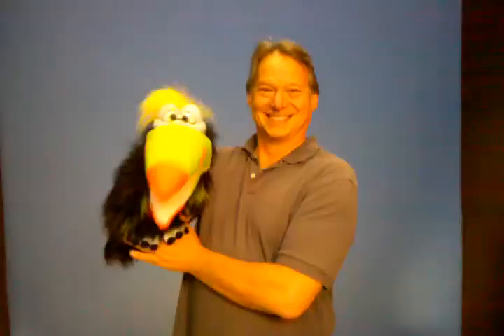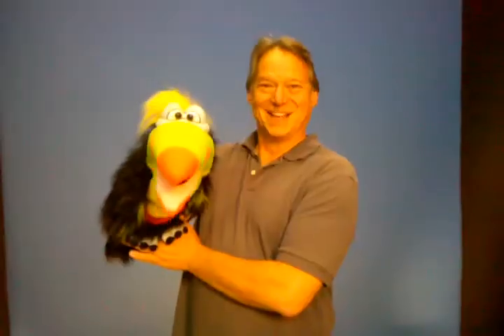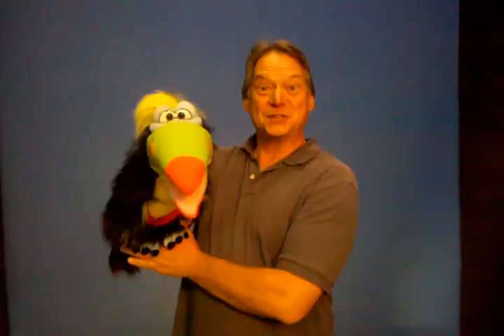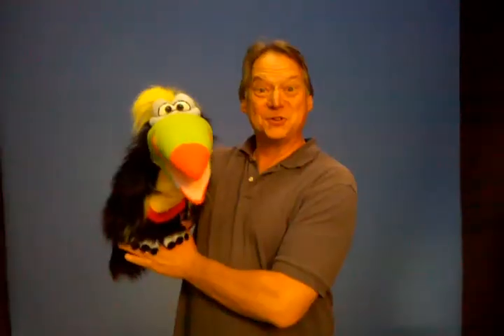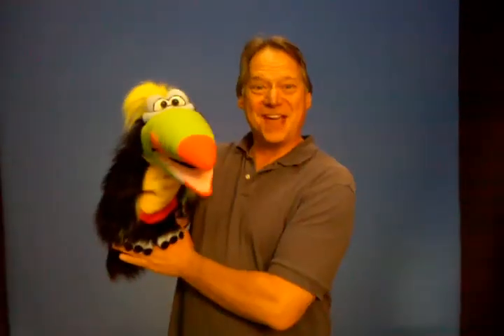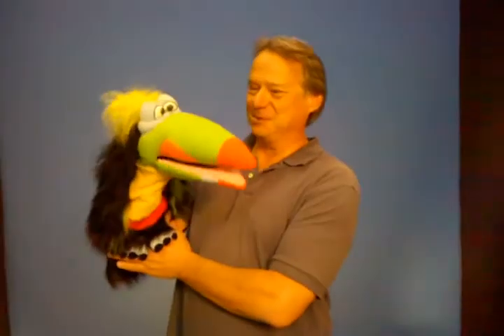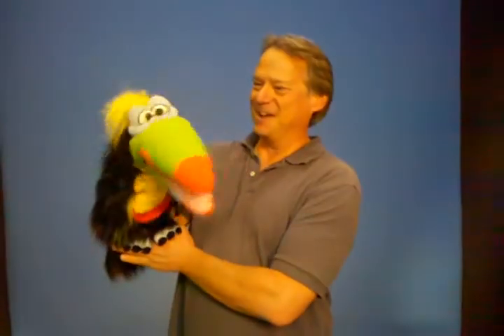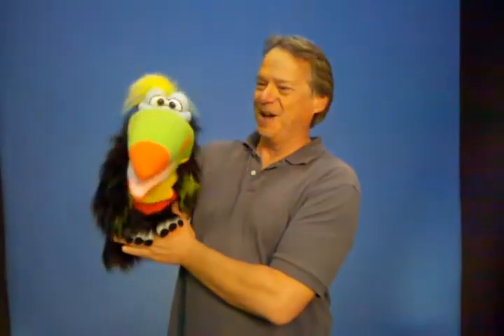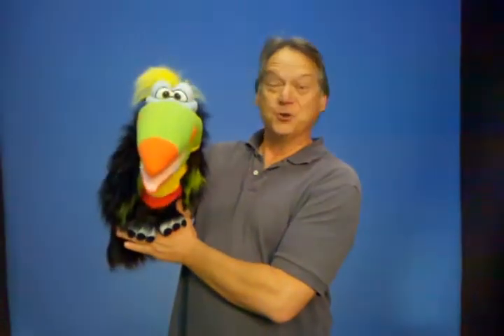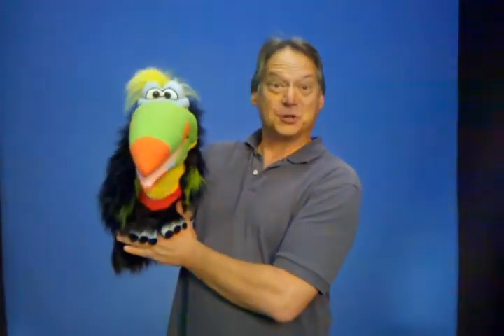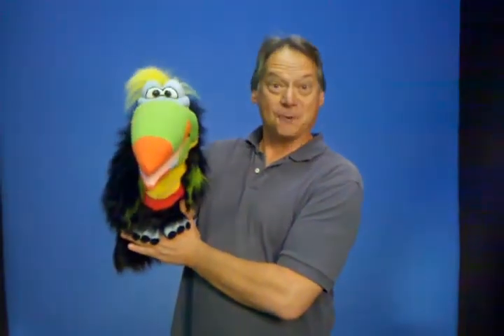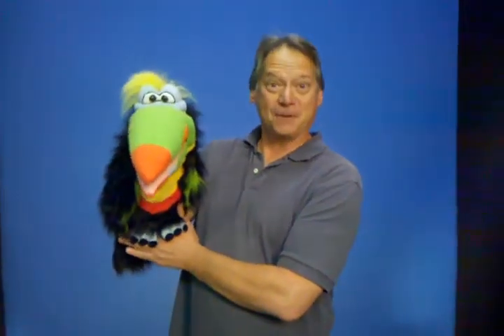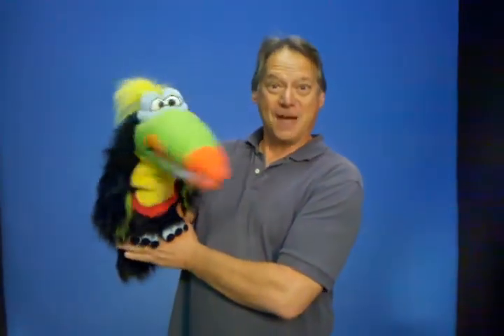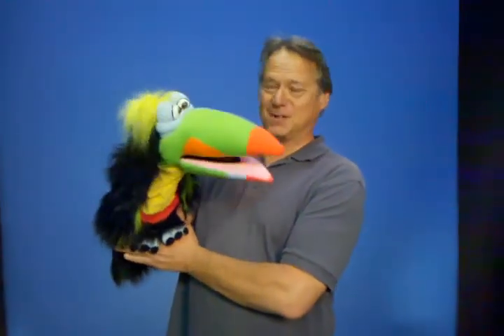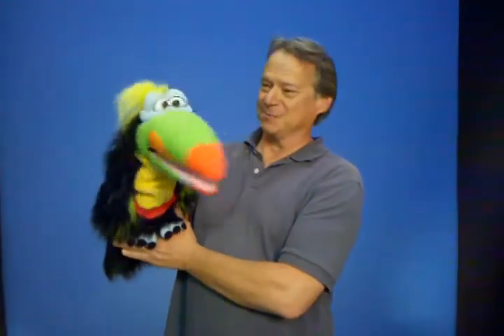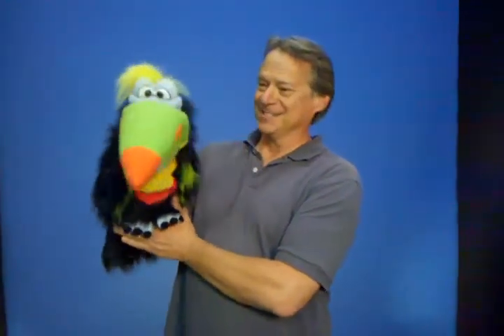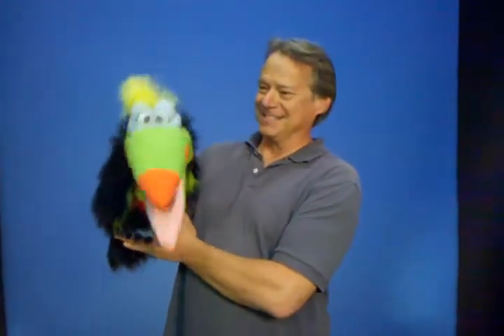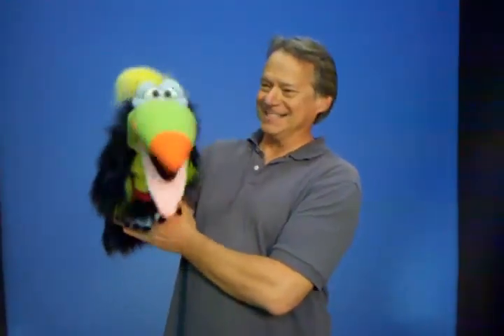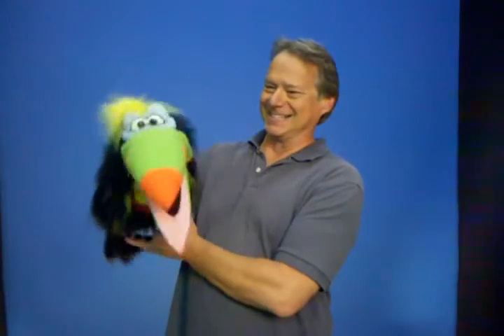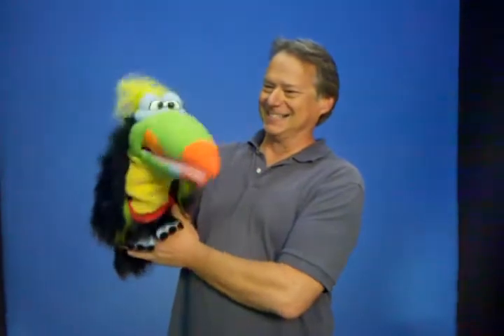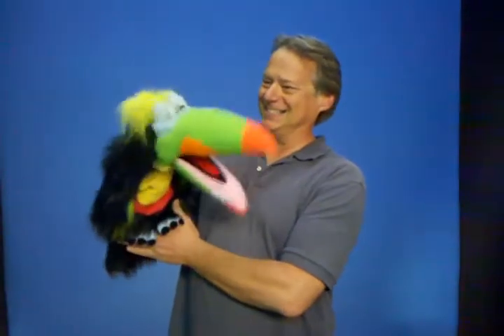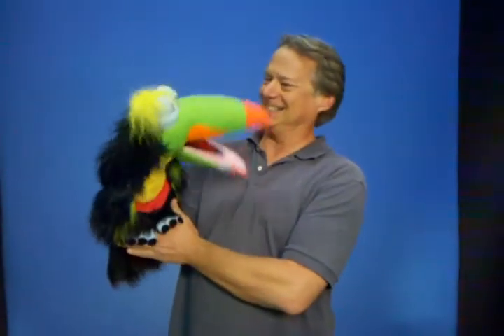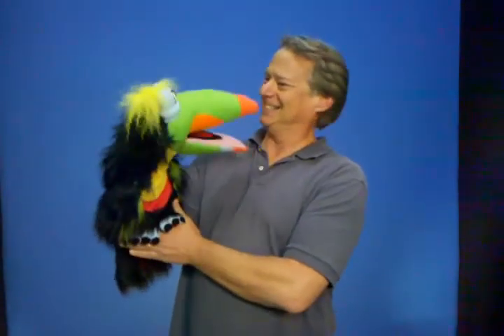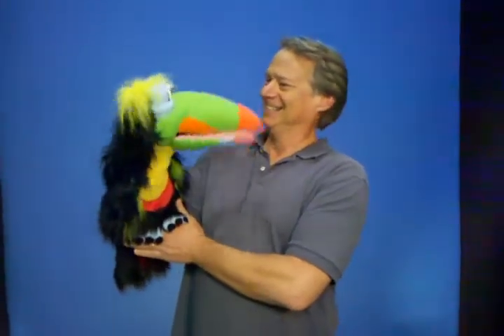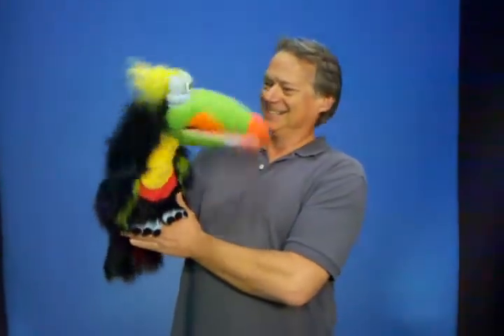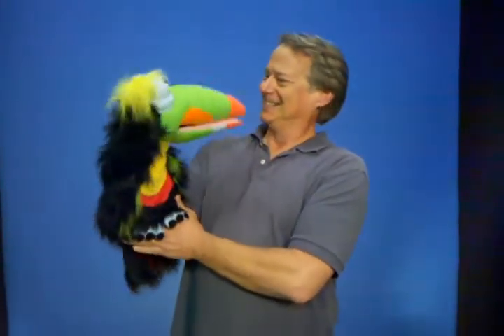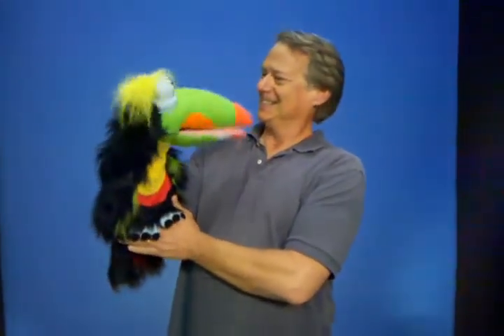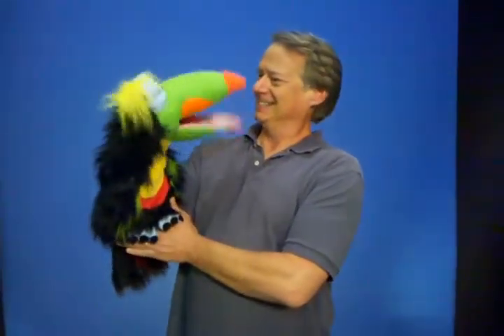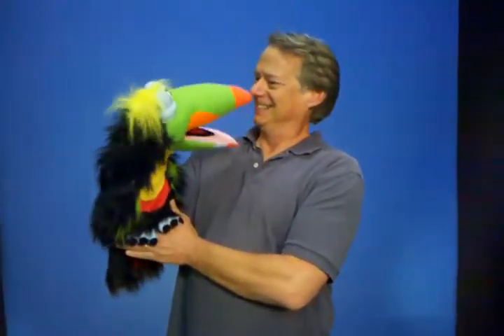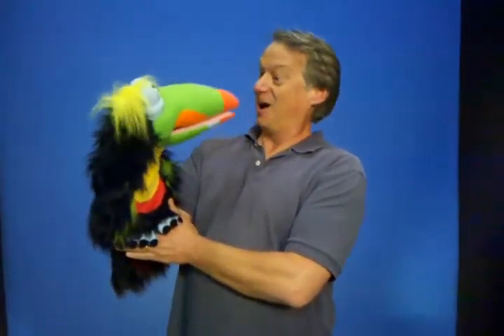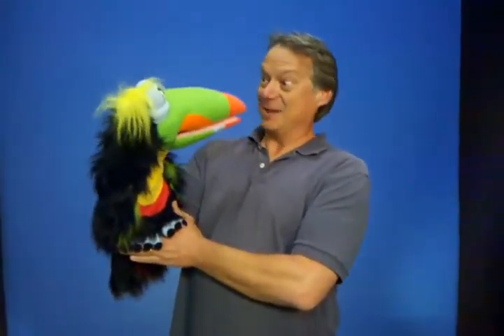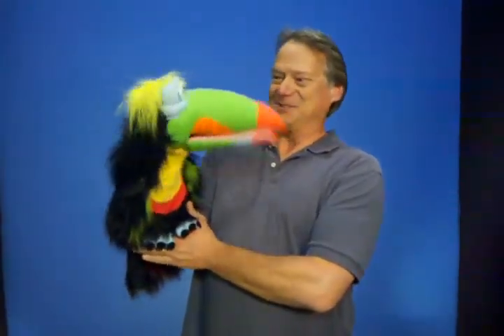This is You Can Toucan, our new starter puppet from Axtel Expressions. Hi there! Oh, I like me. Oh, I like you too.